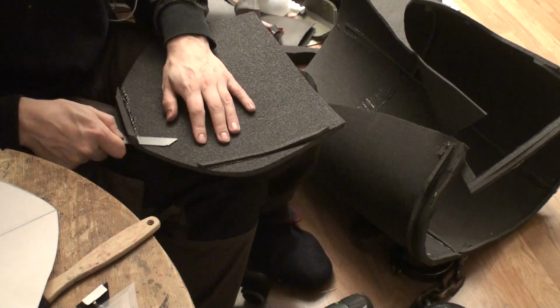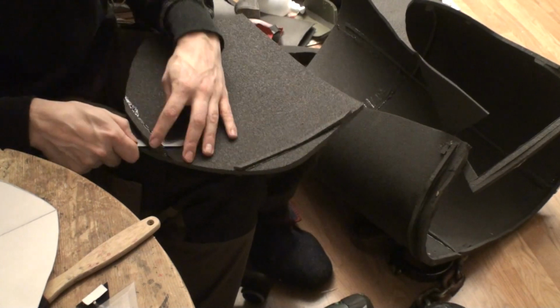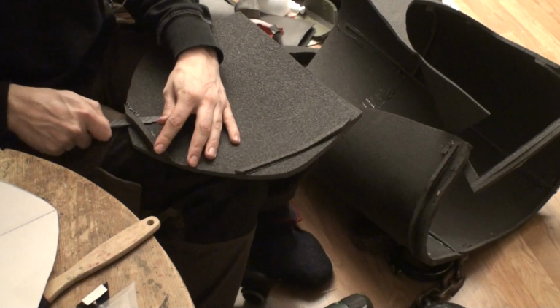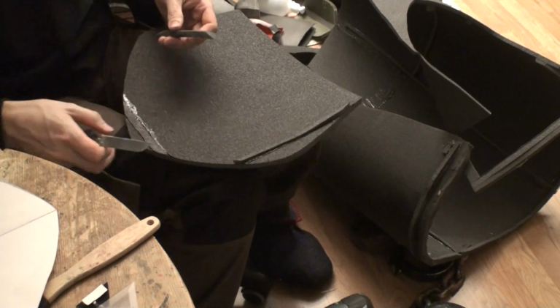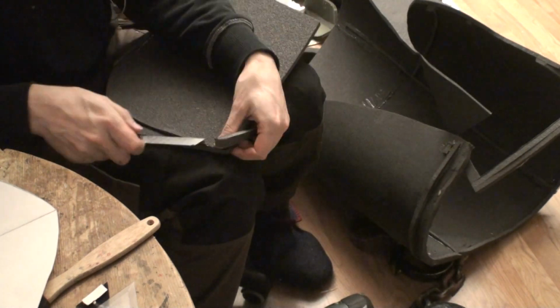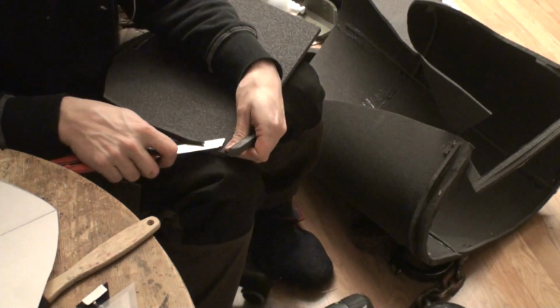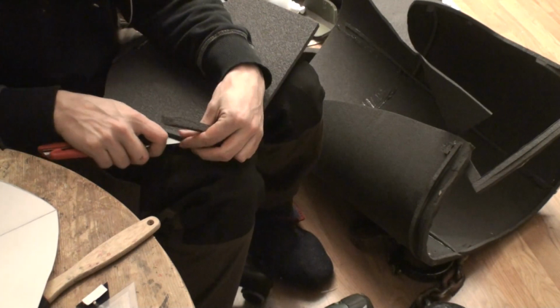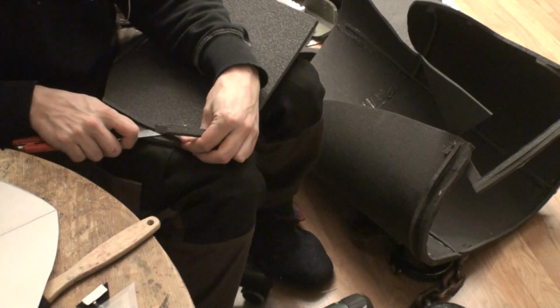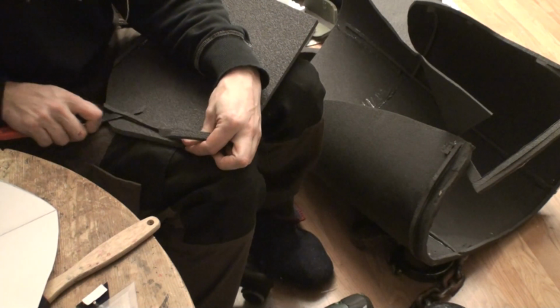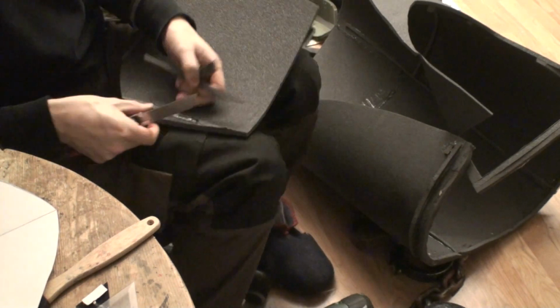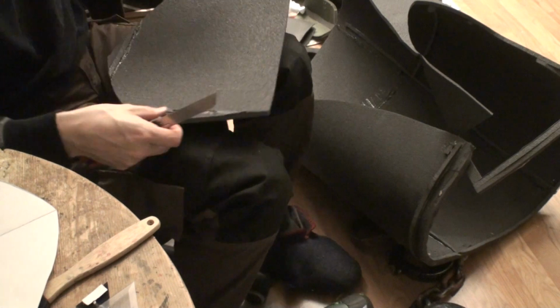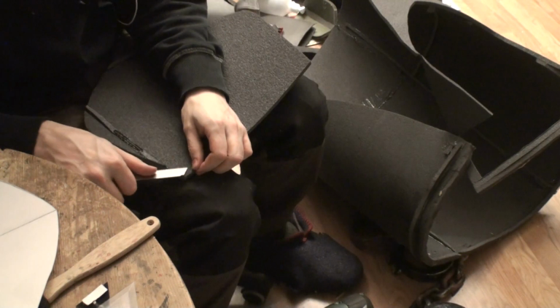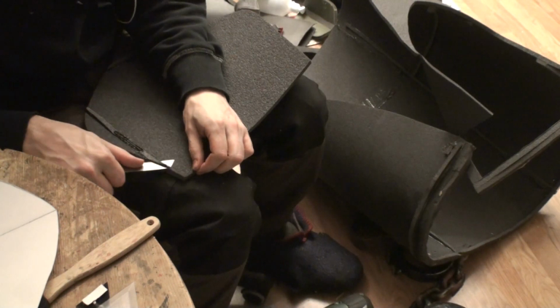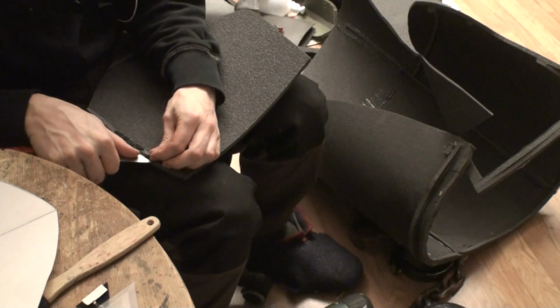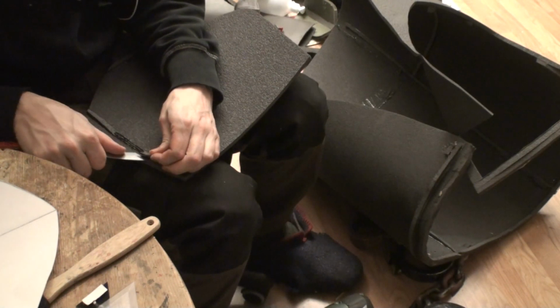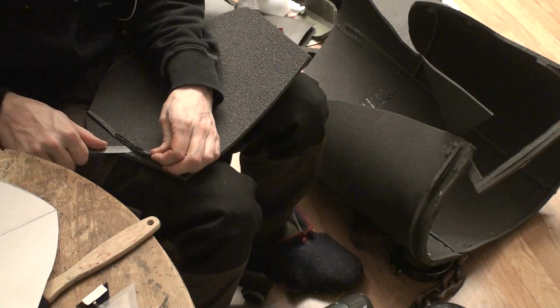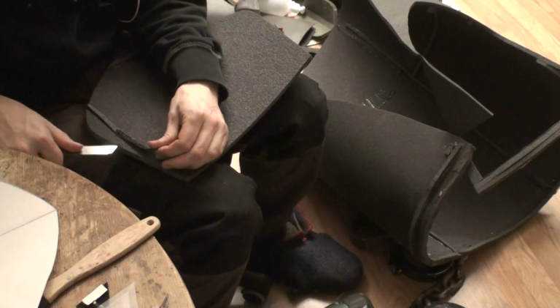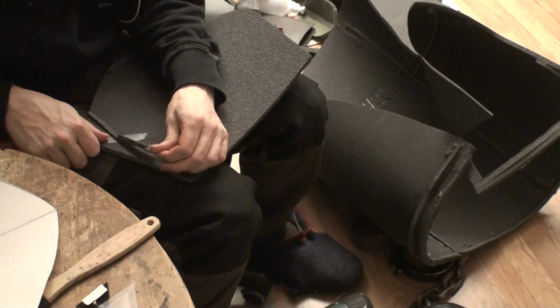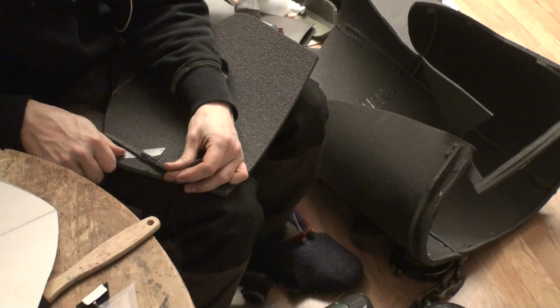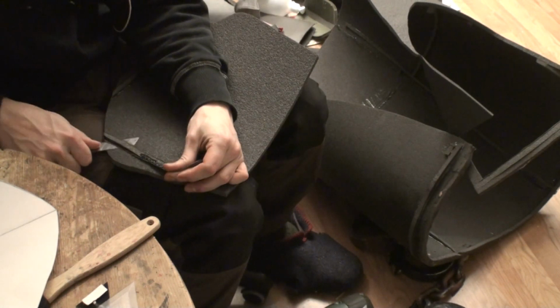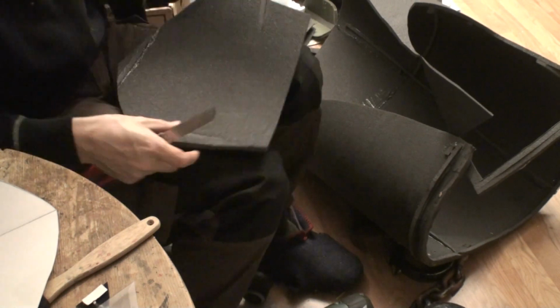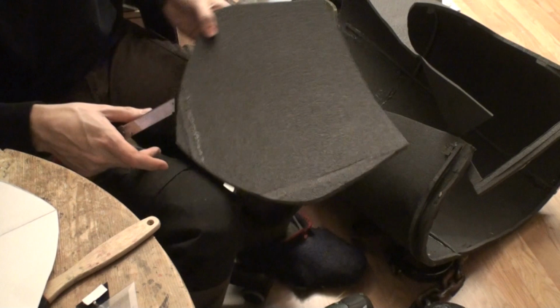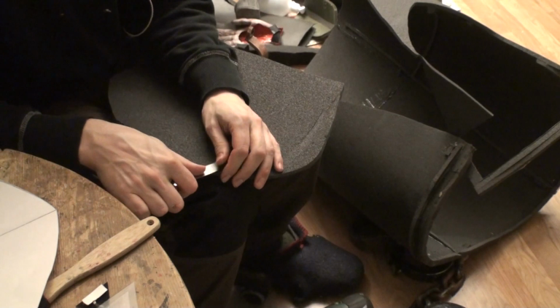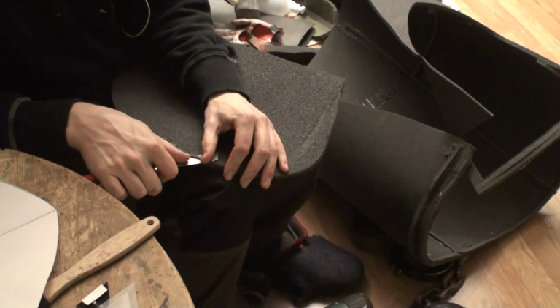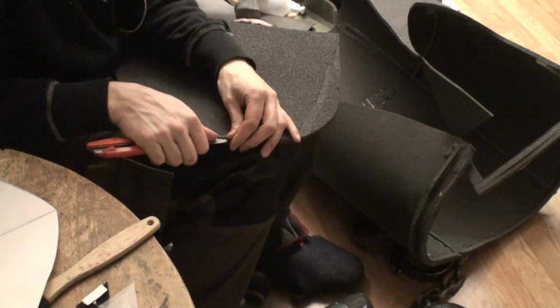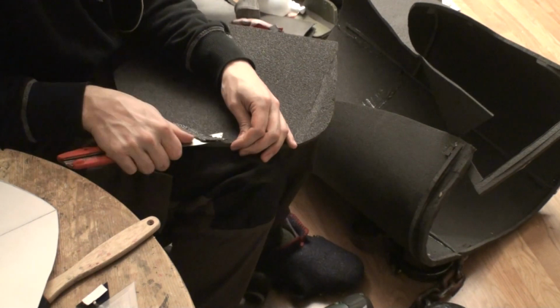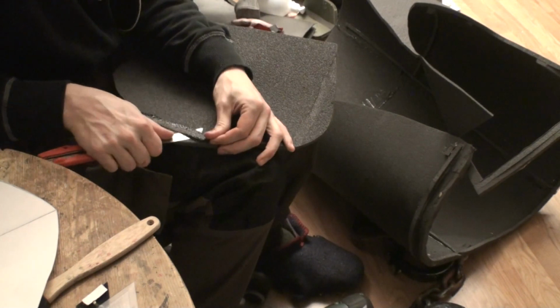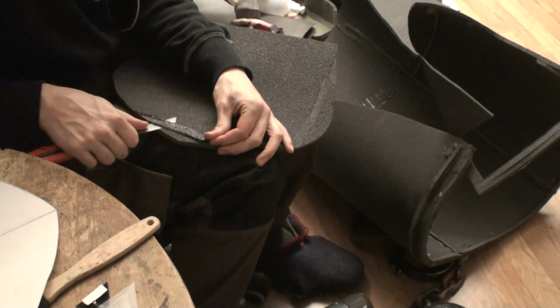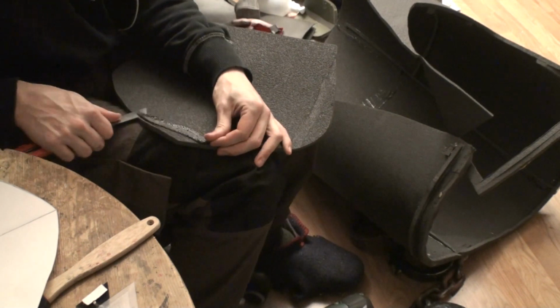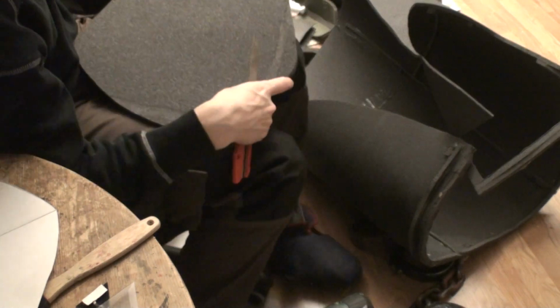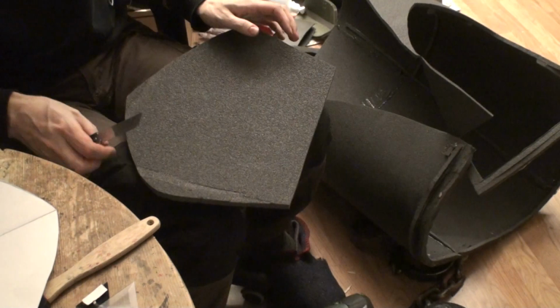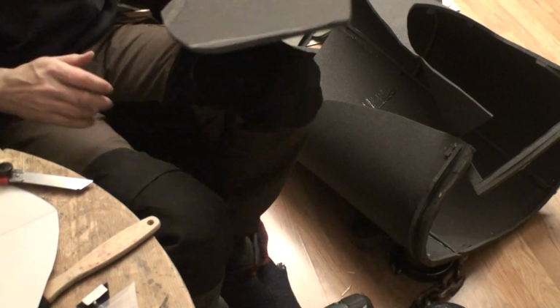Now I'm going to cut these little things here that are a little bit glued together, because this has been reused from another project I used earlier. So now it's scrap time.